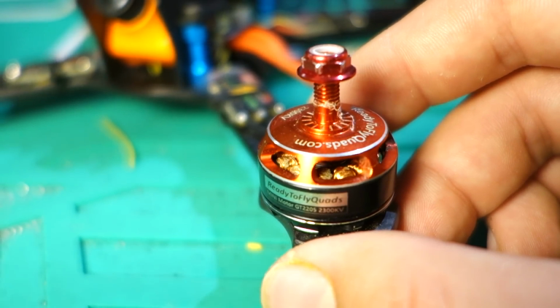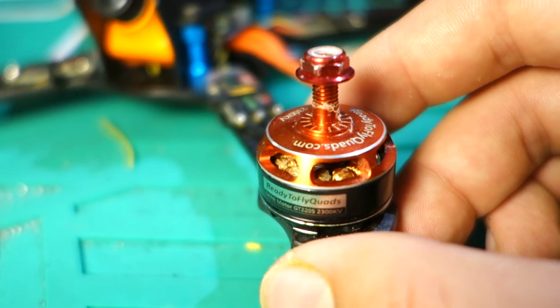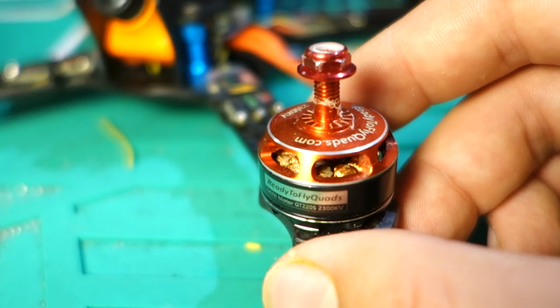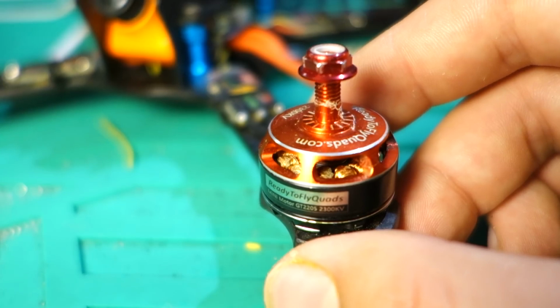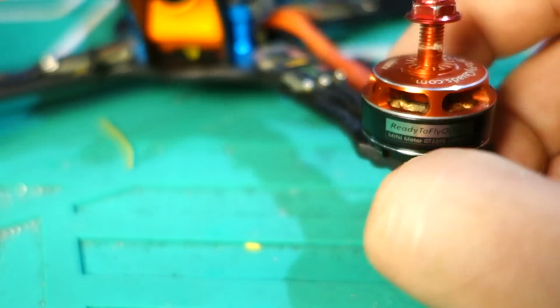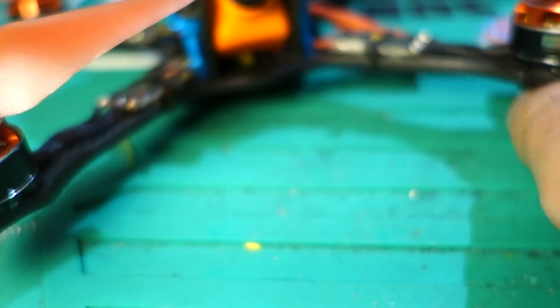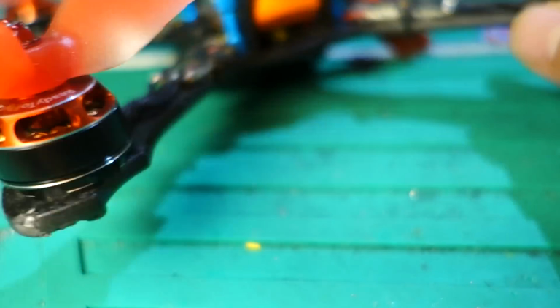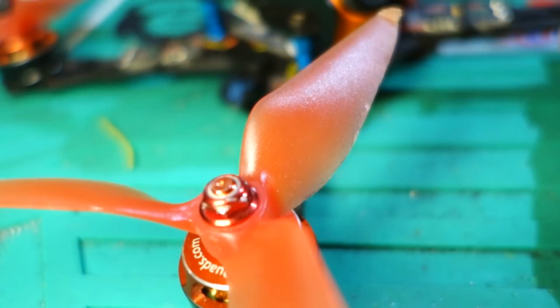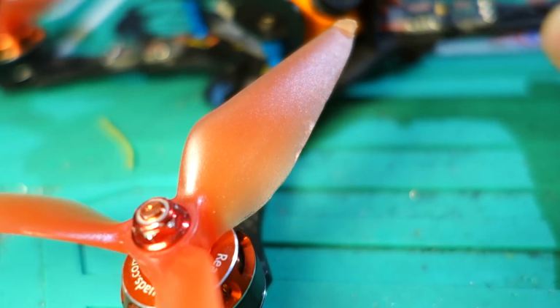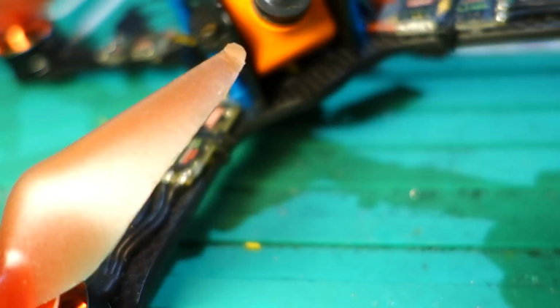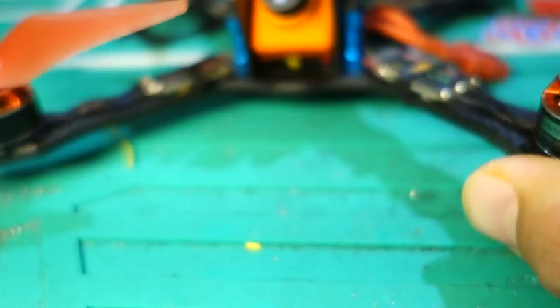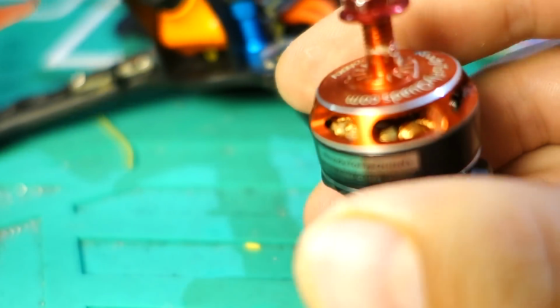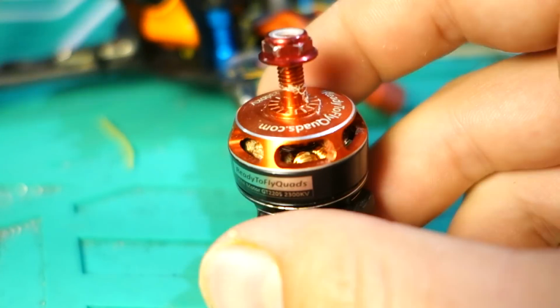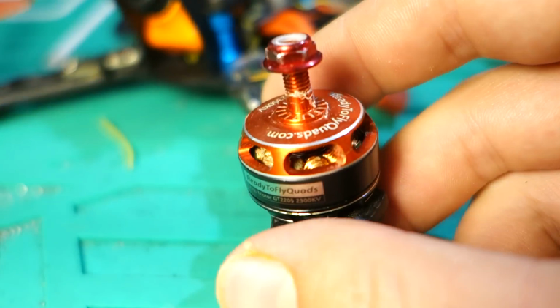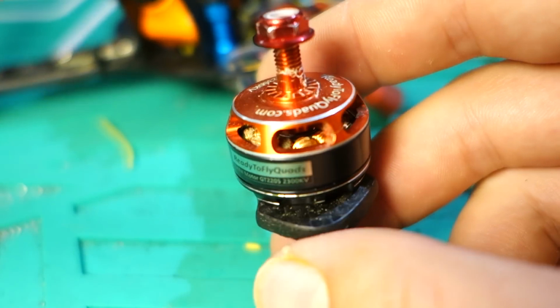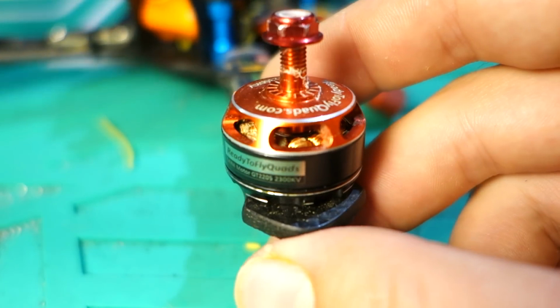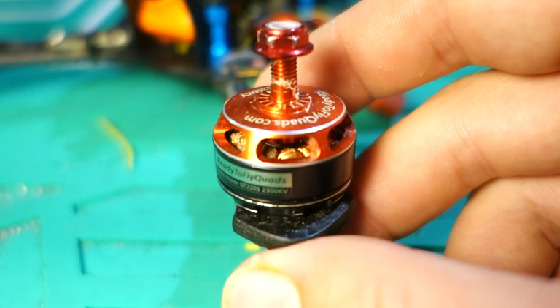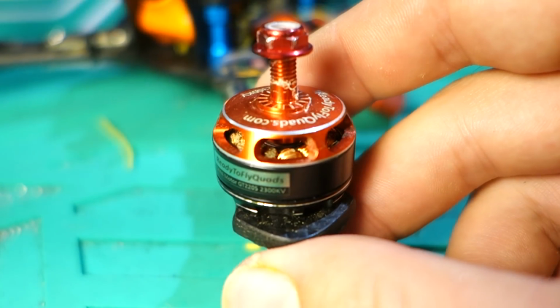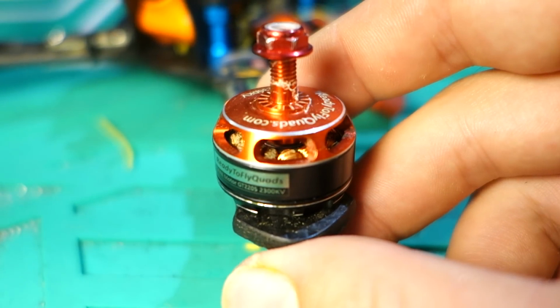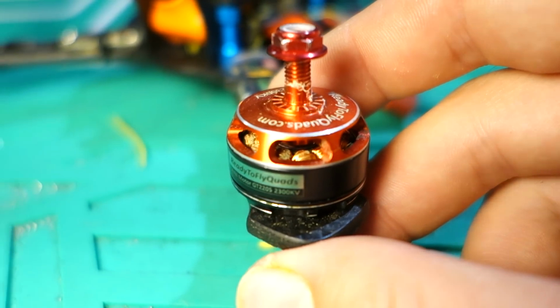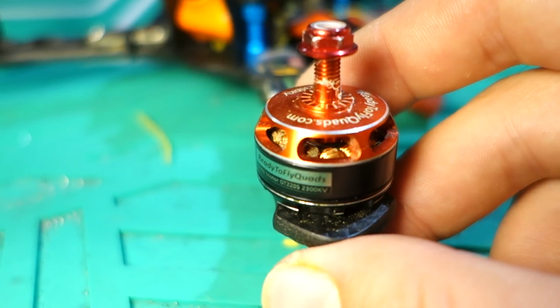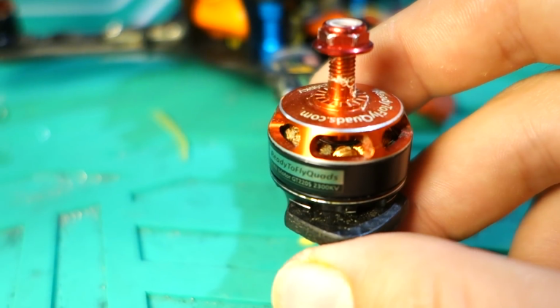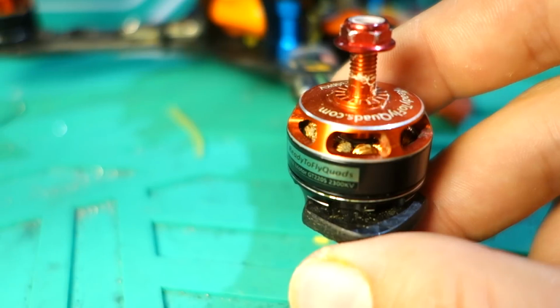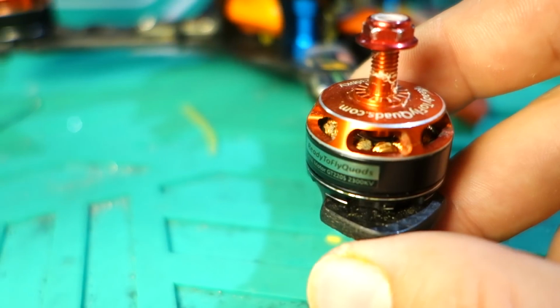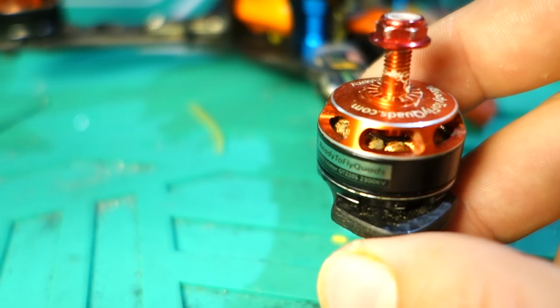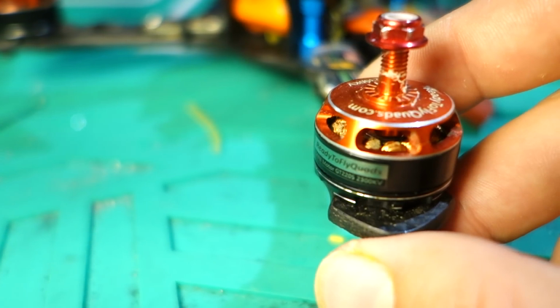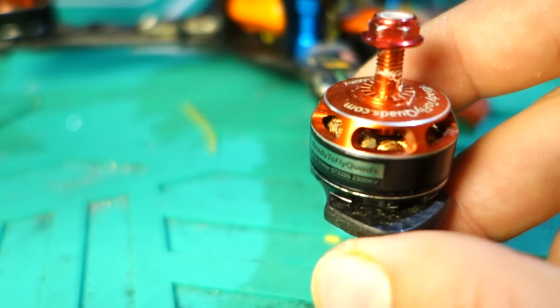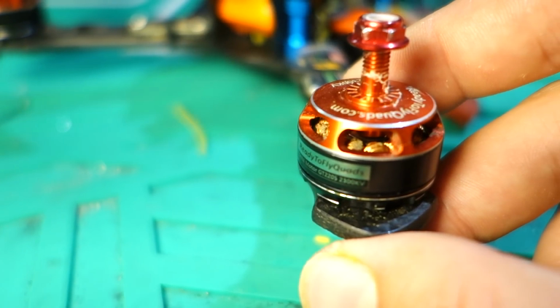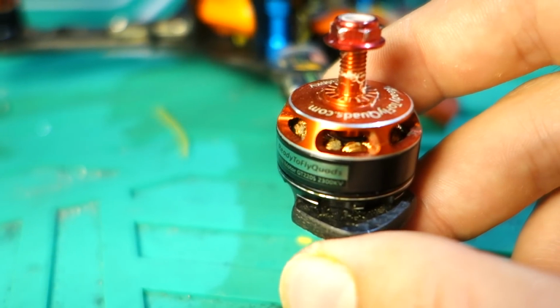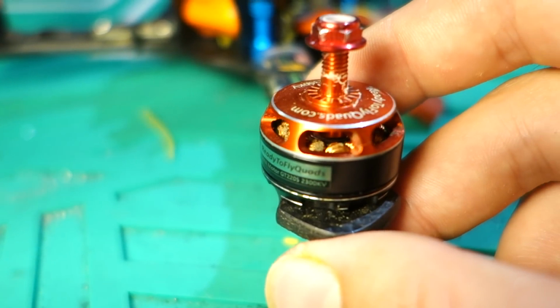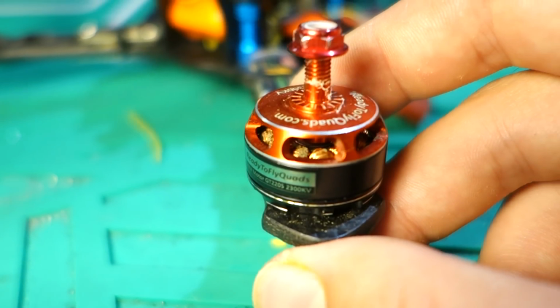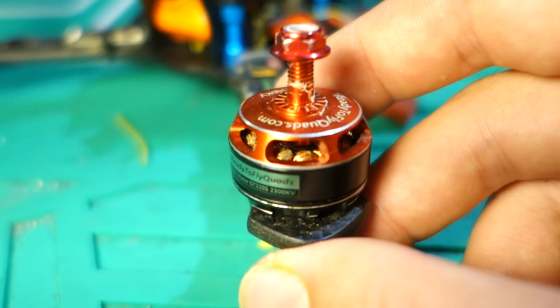They're very smooth, especially with these props — and I'm going to get to that in a second — and they seem to have a good punch at the top. So I'm a pretty big fan of them so far.